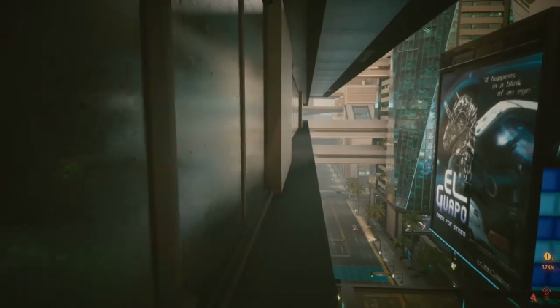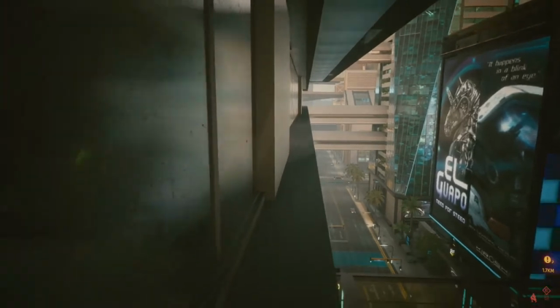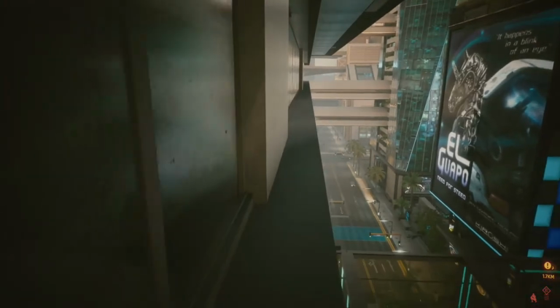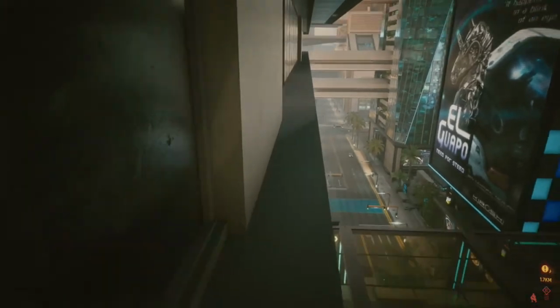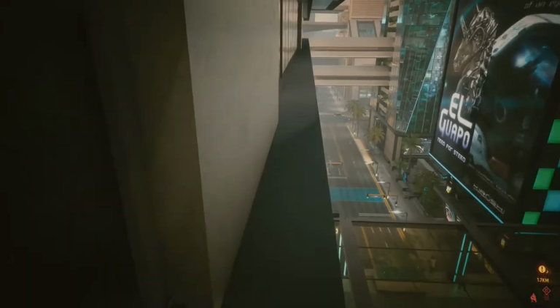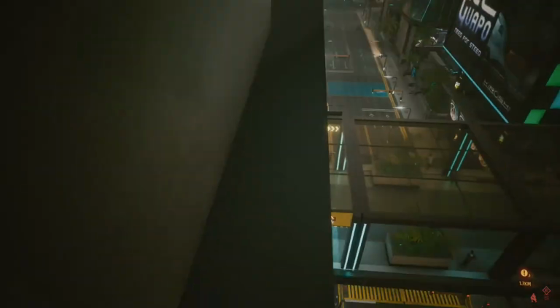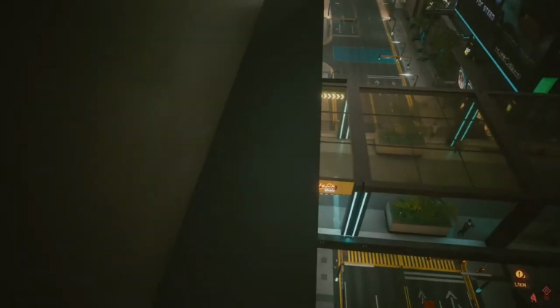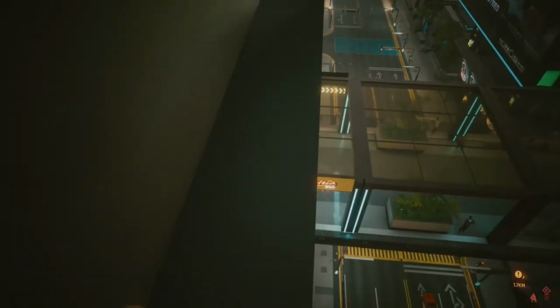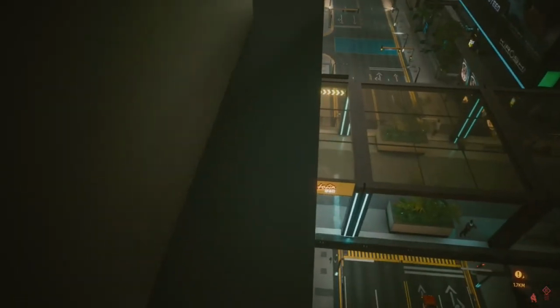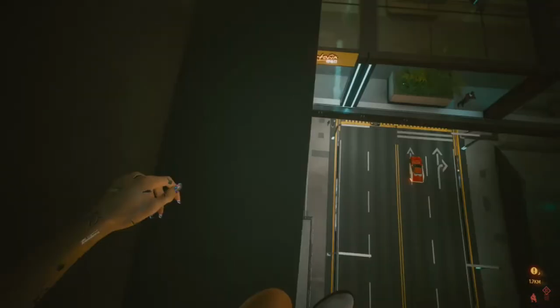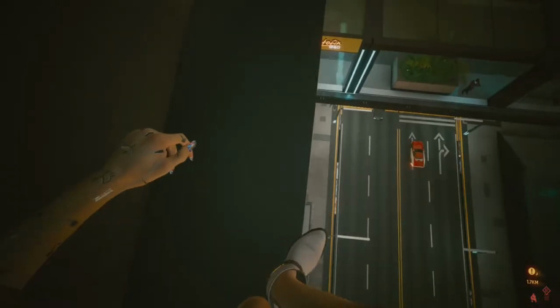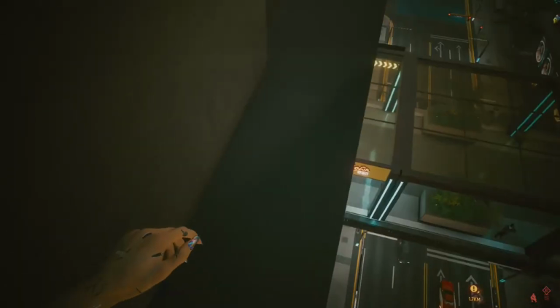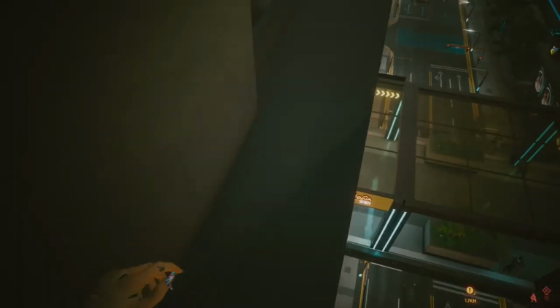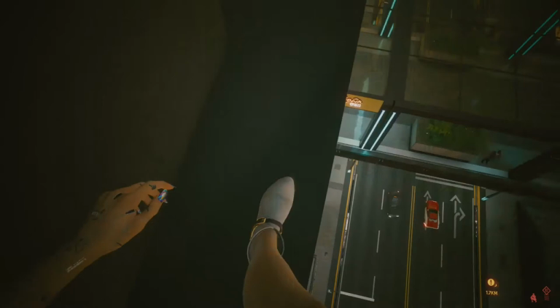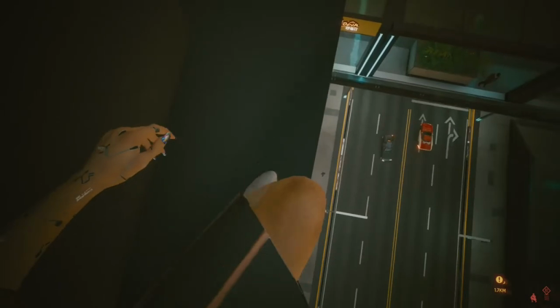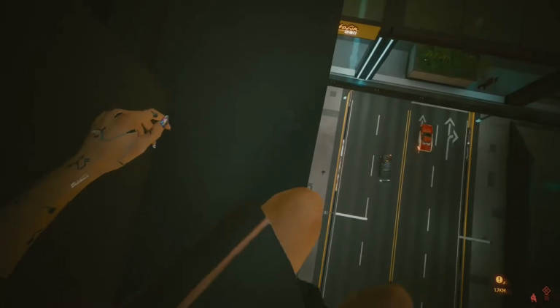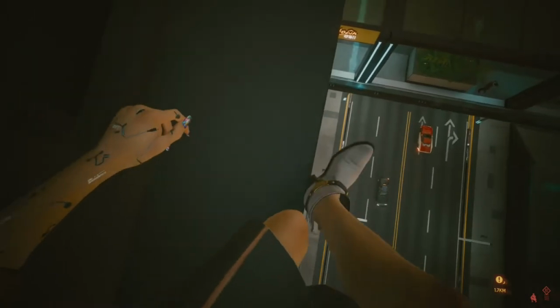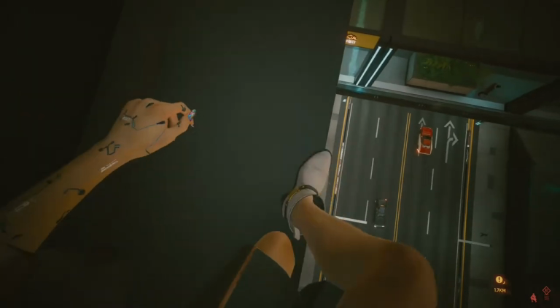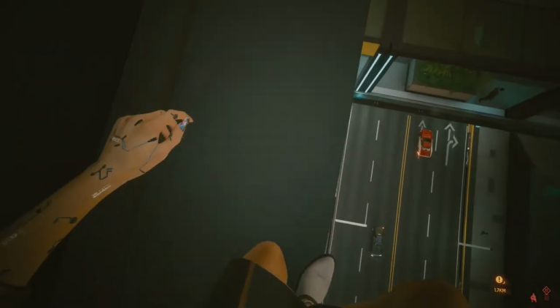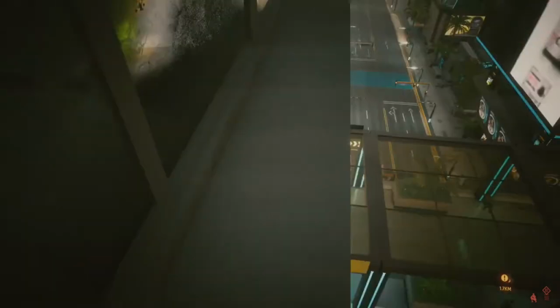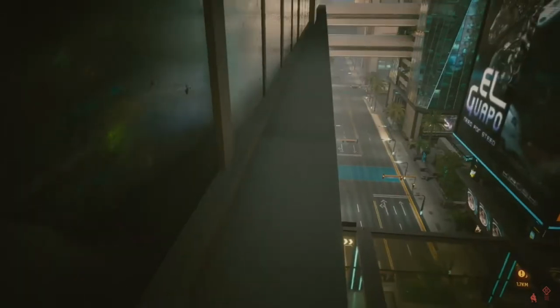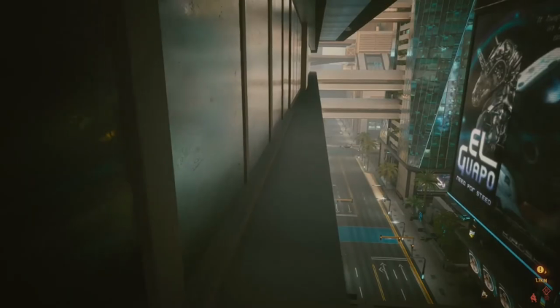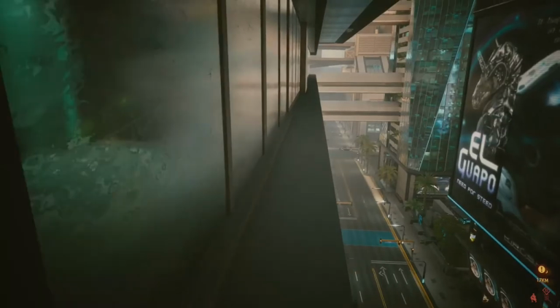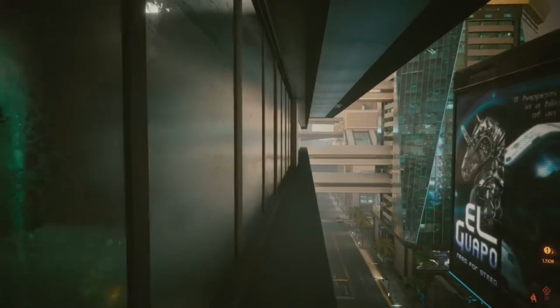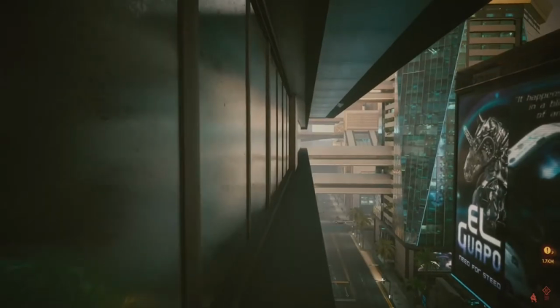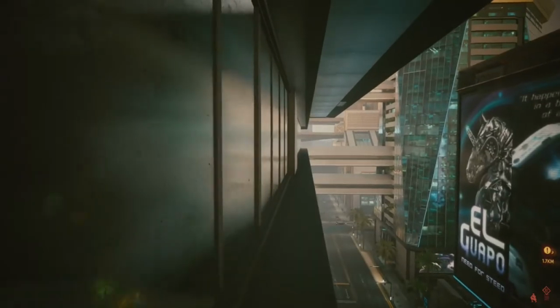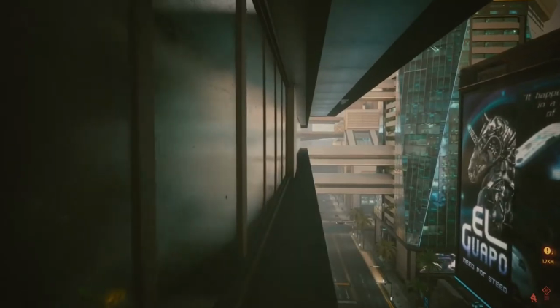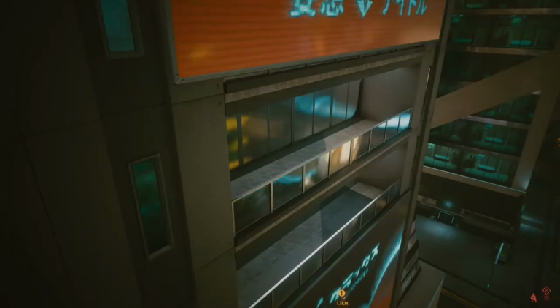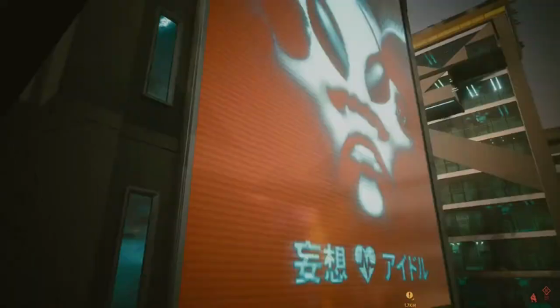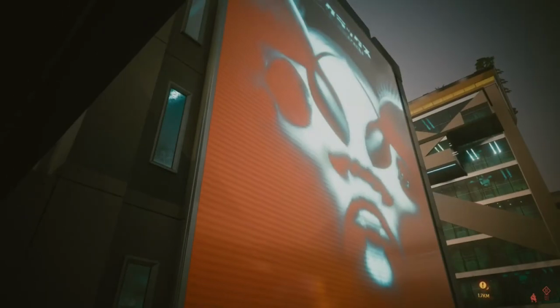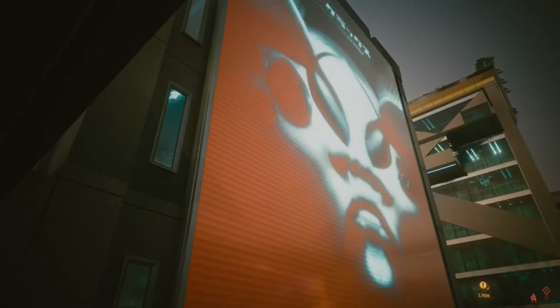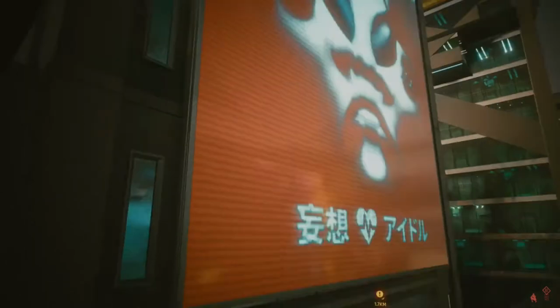If you reach any protruding areas on a ledge, all you have to do is look at your feet to make sure you're standing on the ledge itself and you're not getting pushed off, and then once that's done just carry on as is.